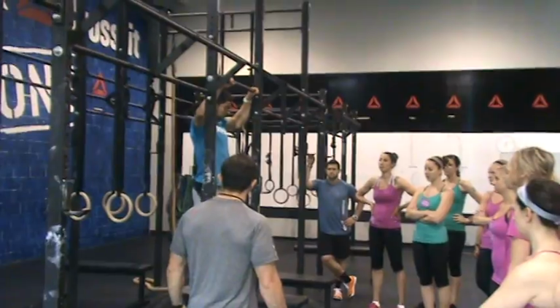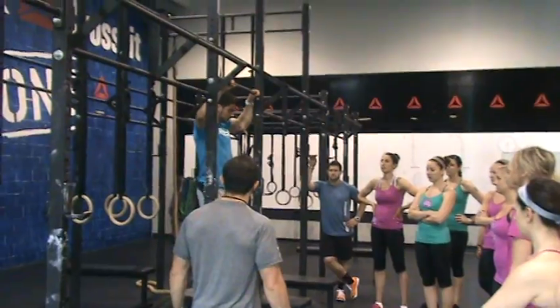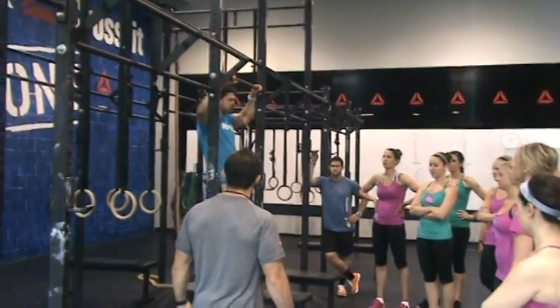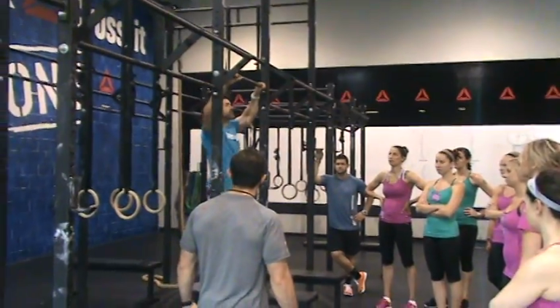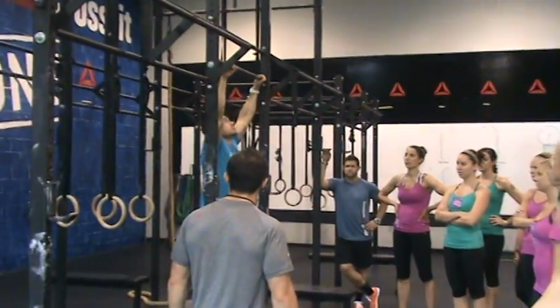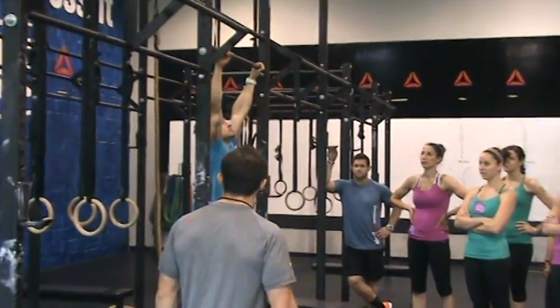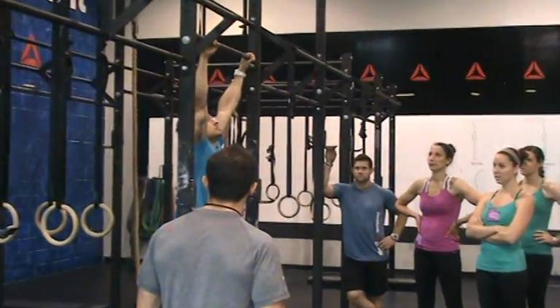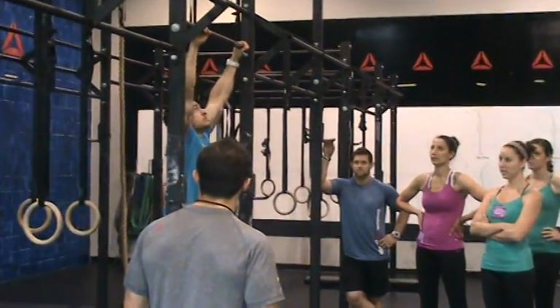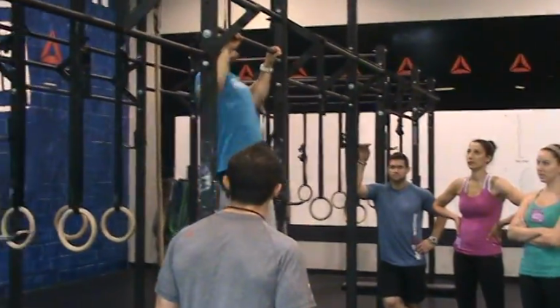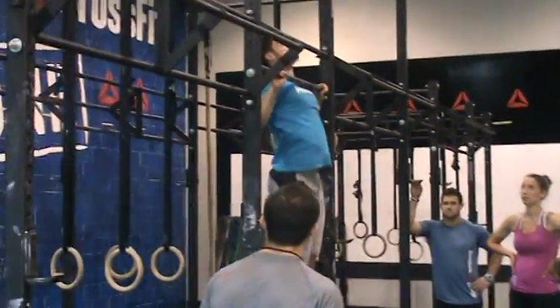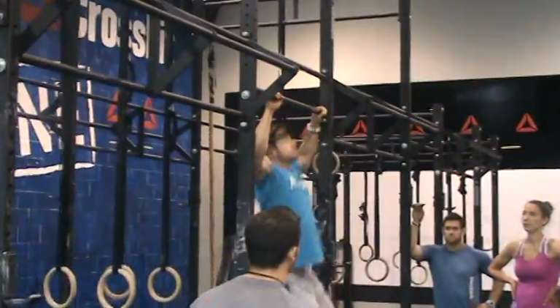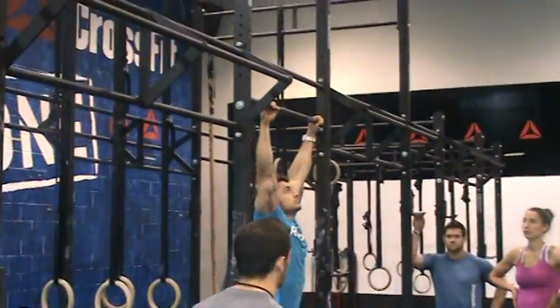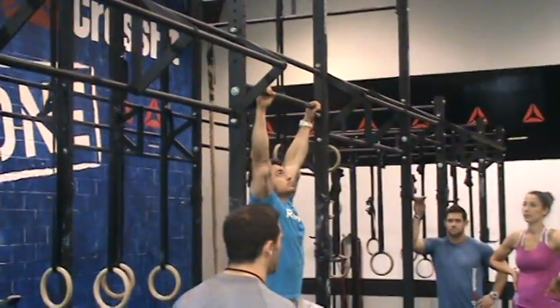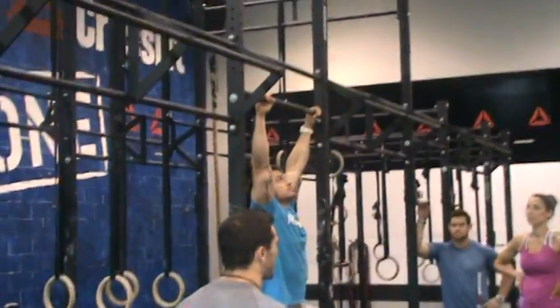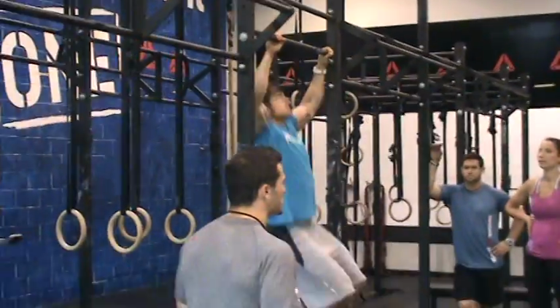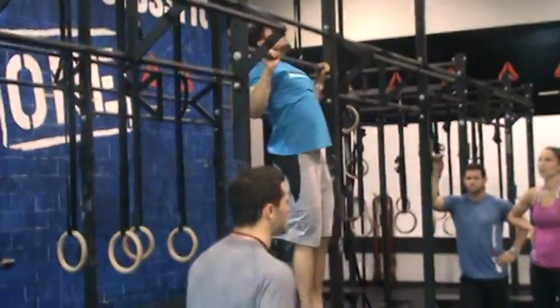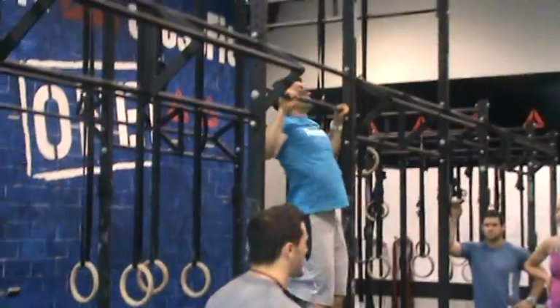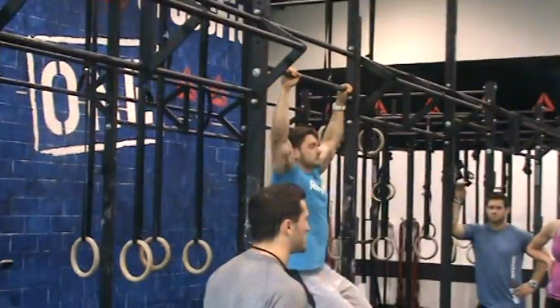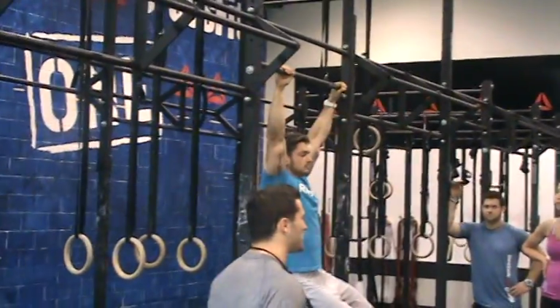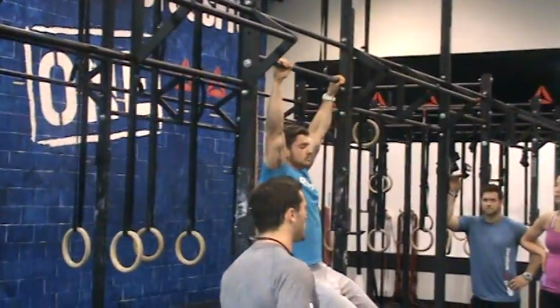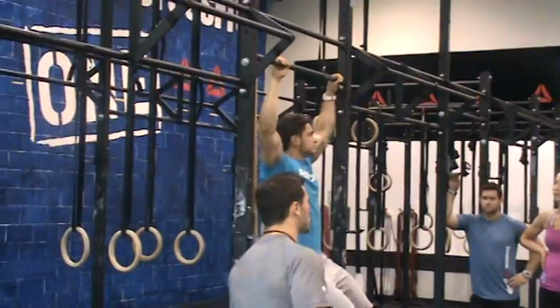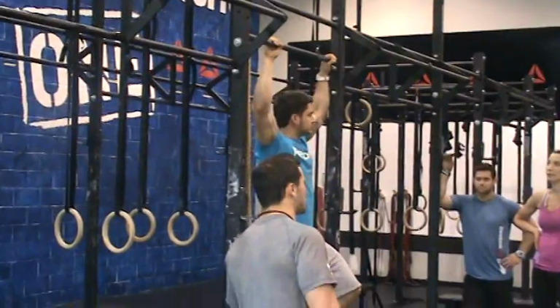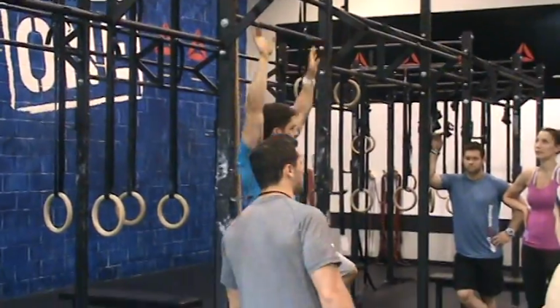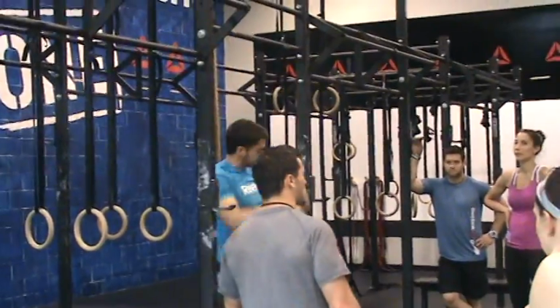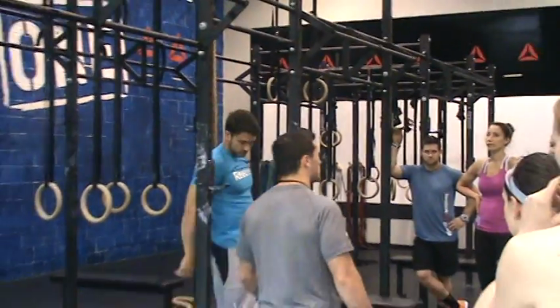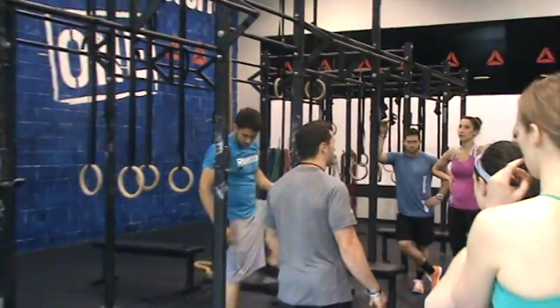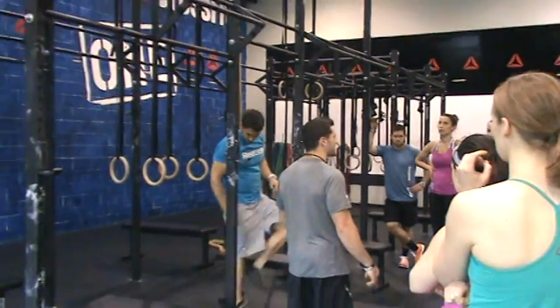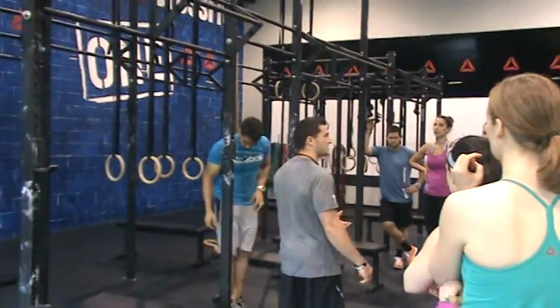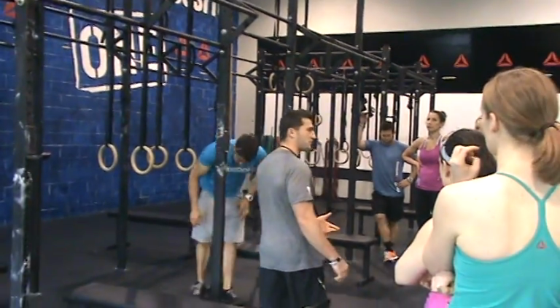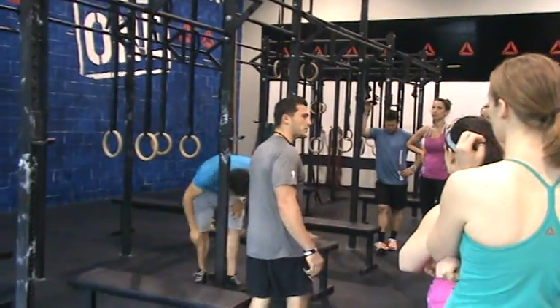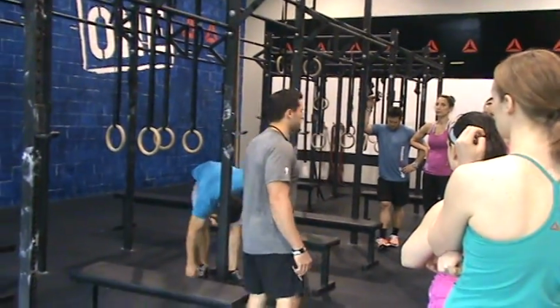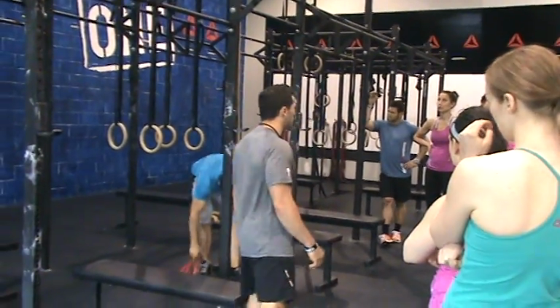He bends his knees and then jumps and pulls, just utilizing jumping and pulls. It's a great way to start your athlete on that first week or so.